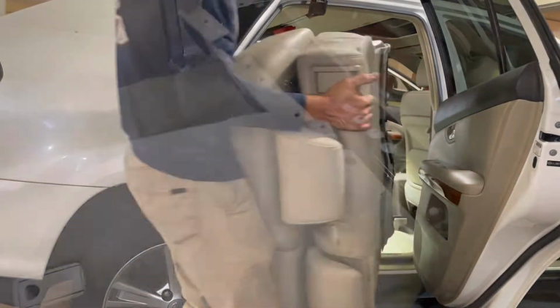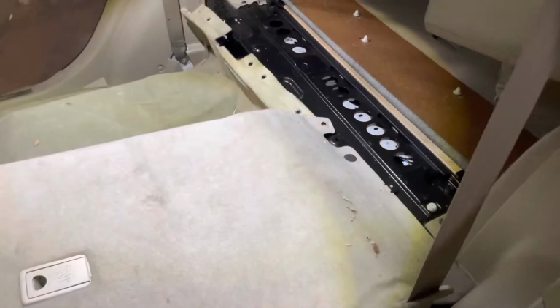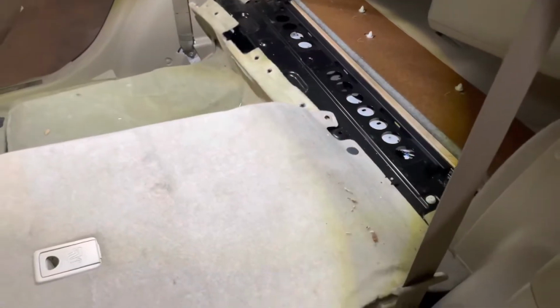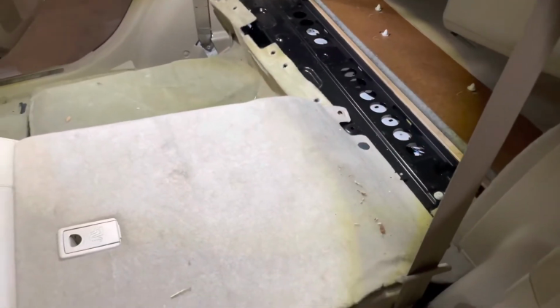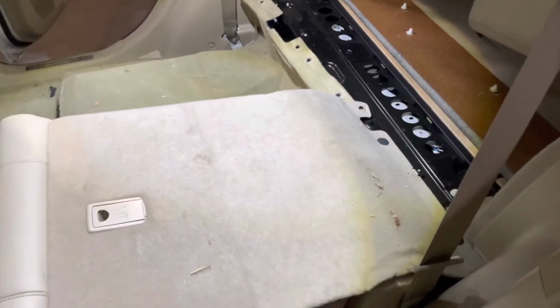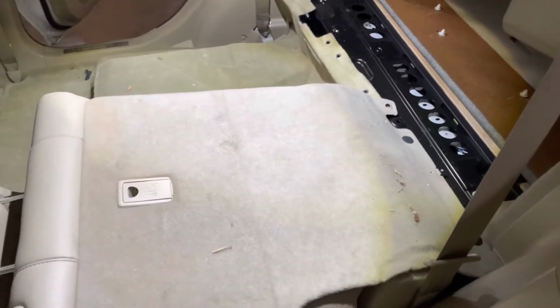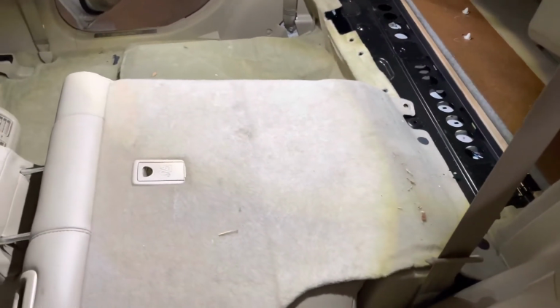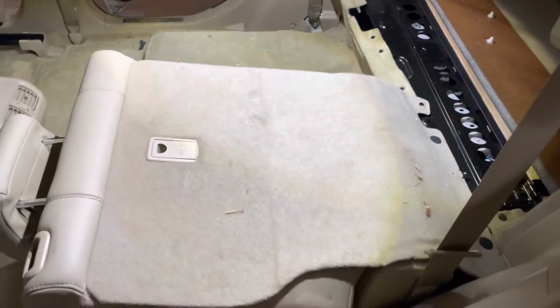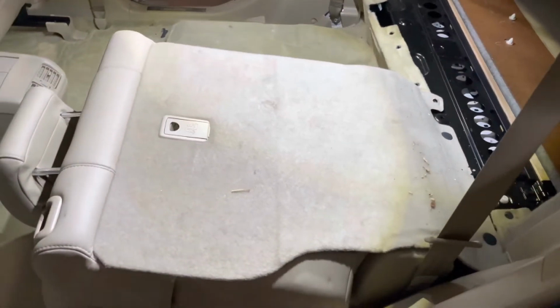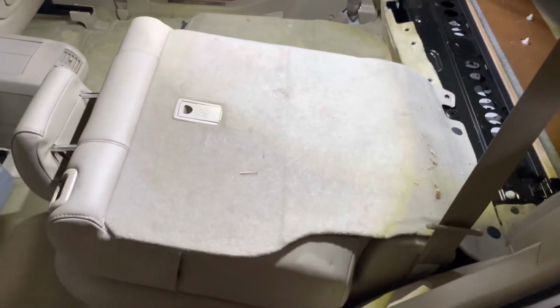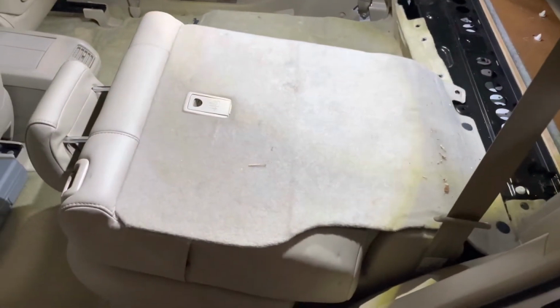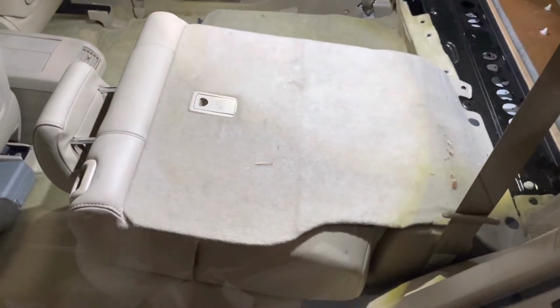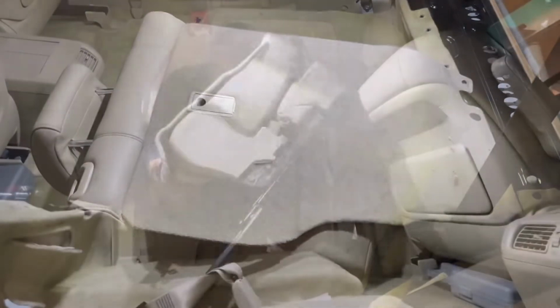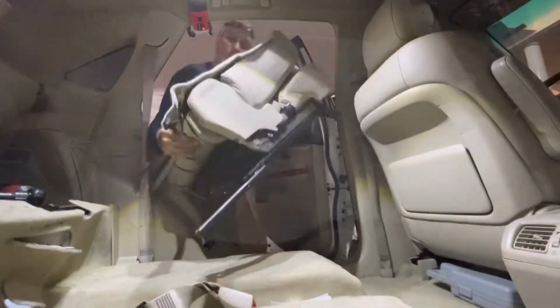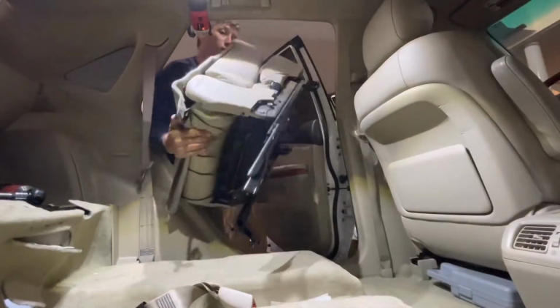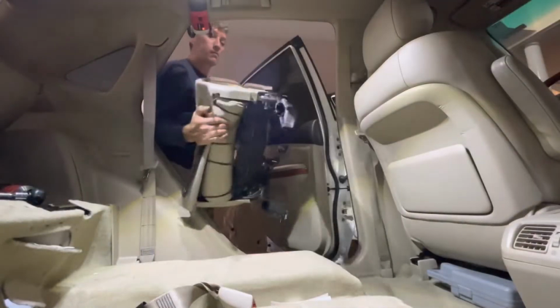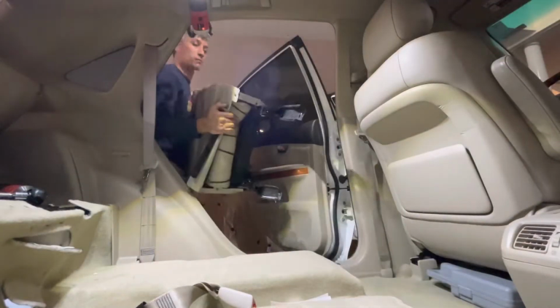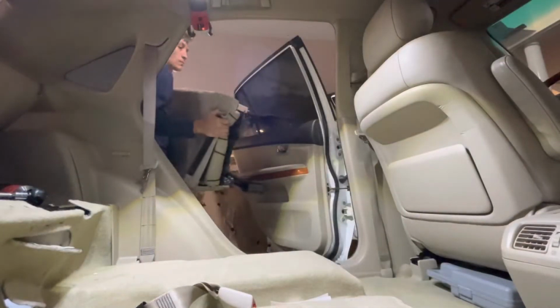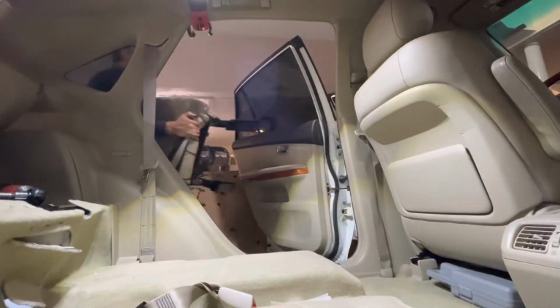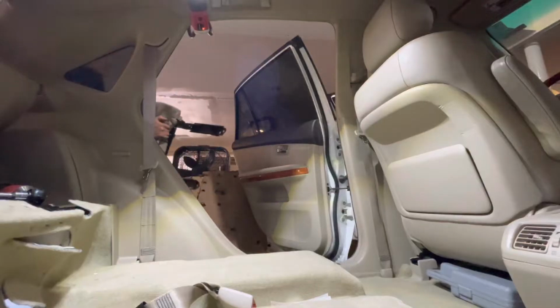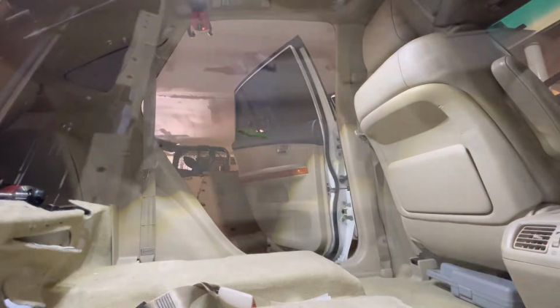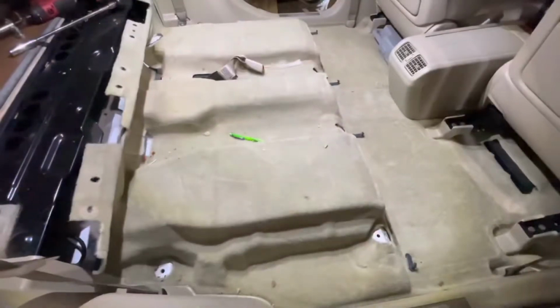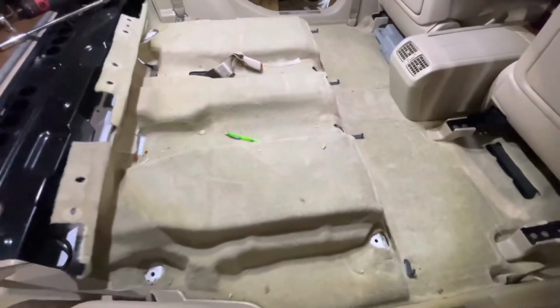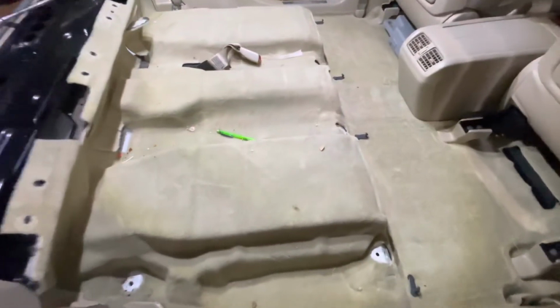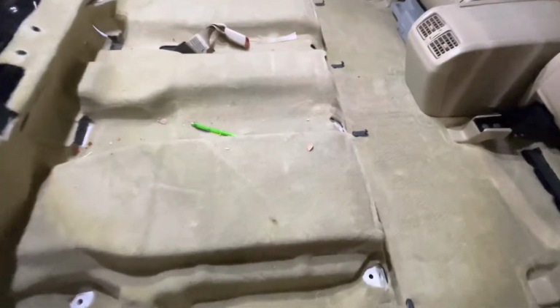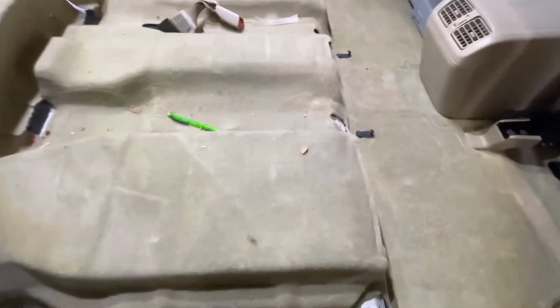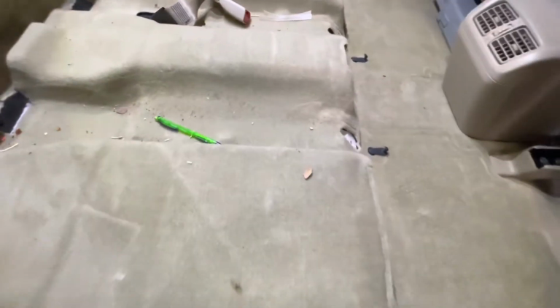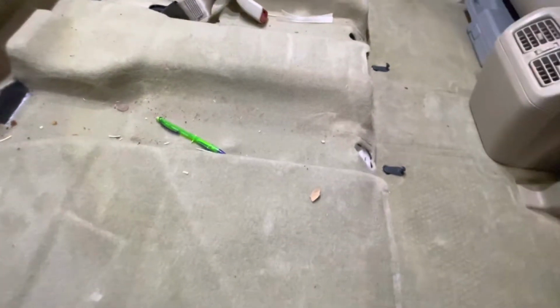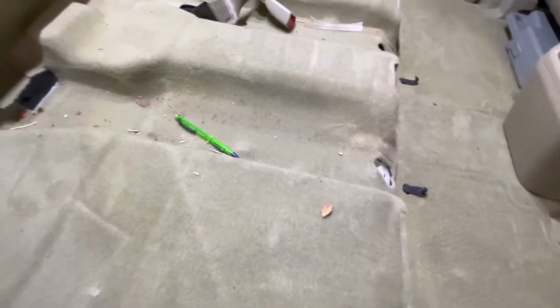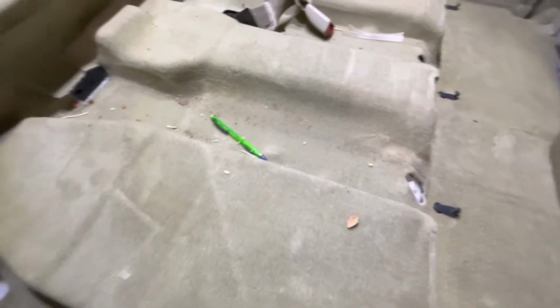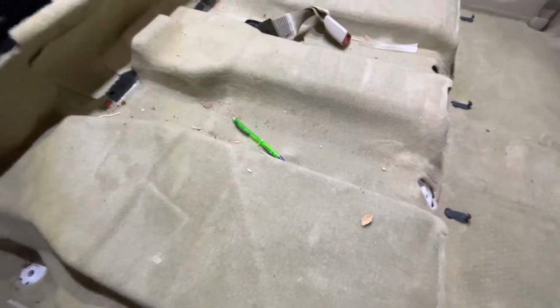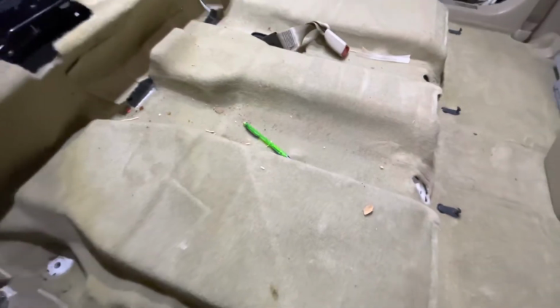Go ahead and repeat the same process on the rear driver's seat. You're going to want to clean this area as you go so you're not installing a good battery in a dirty spot.